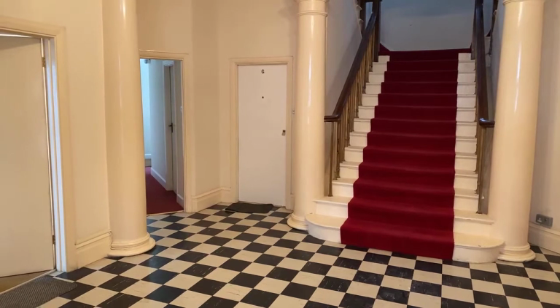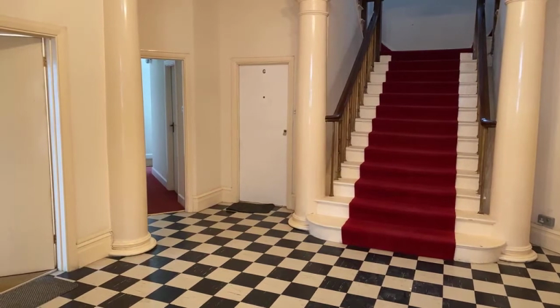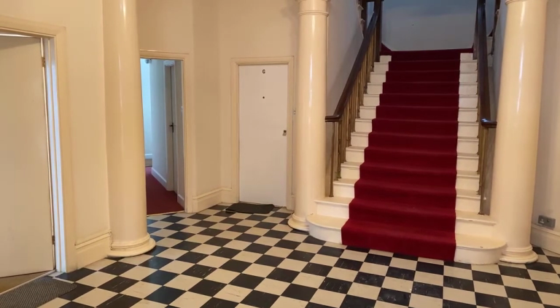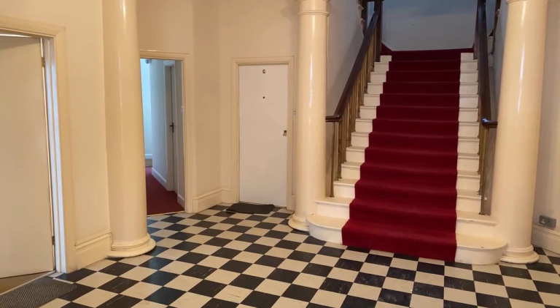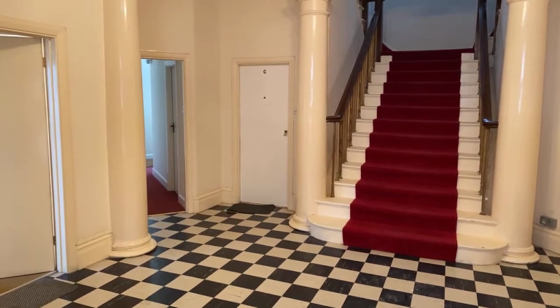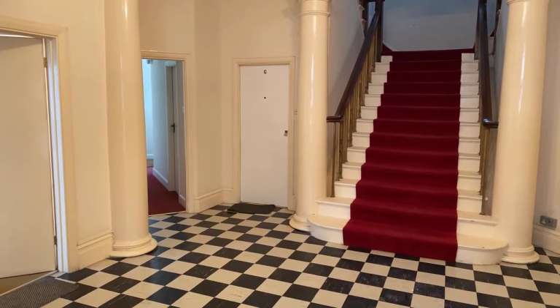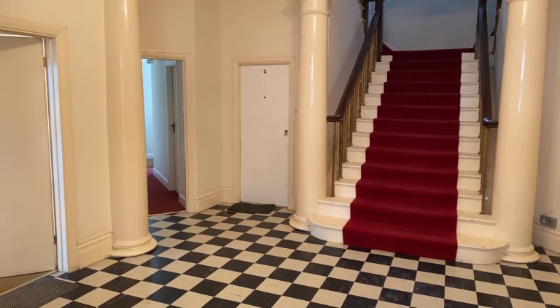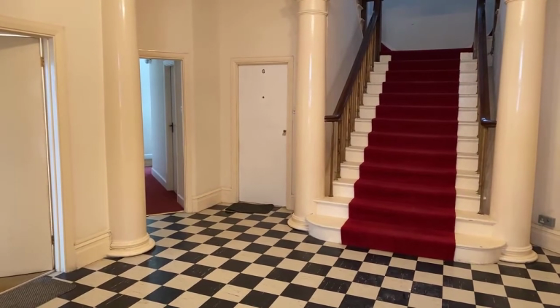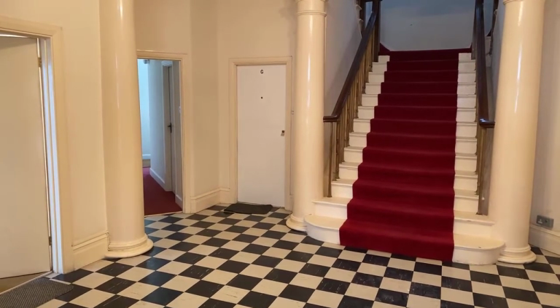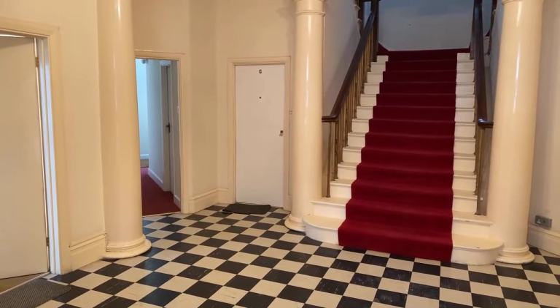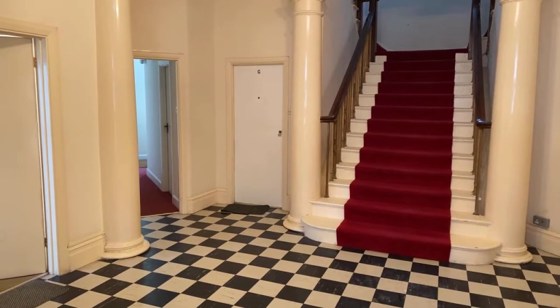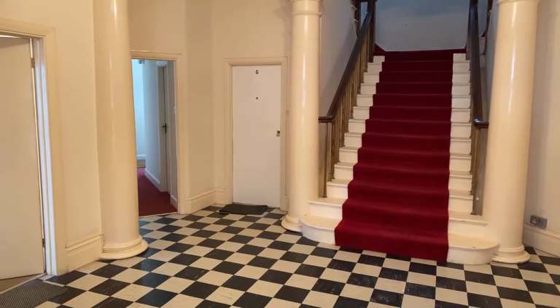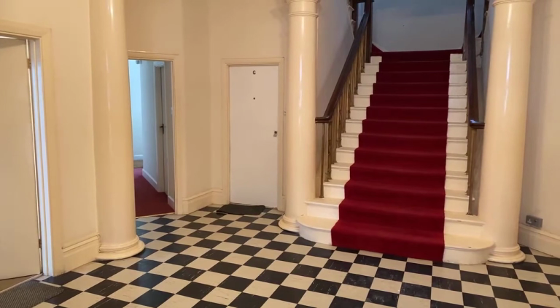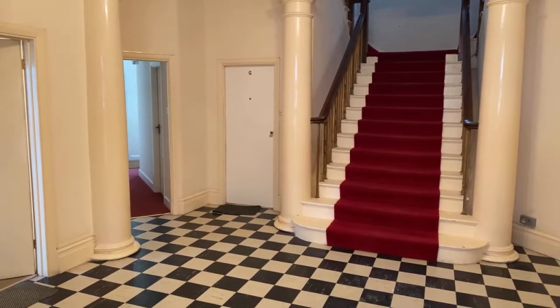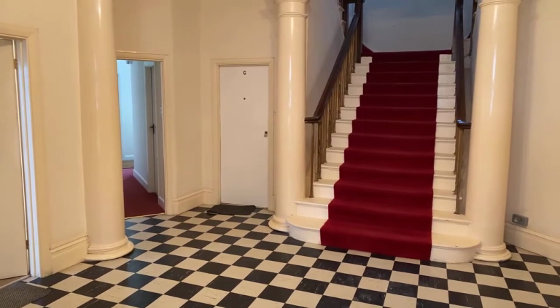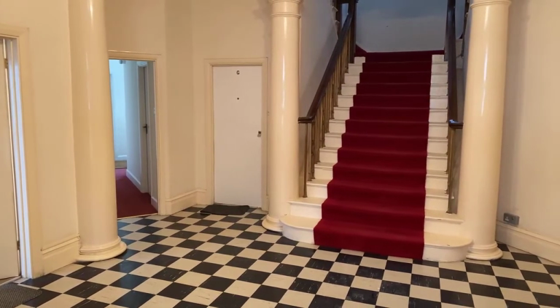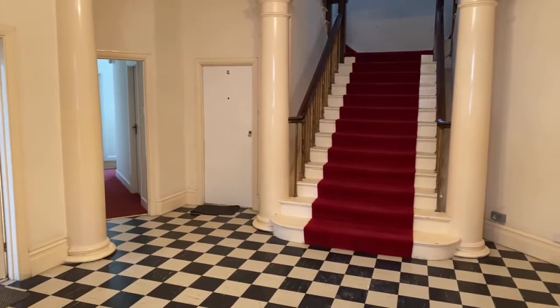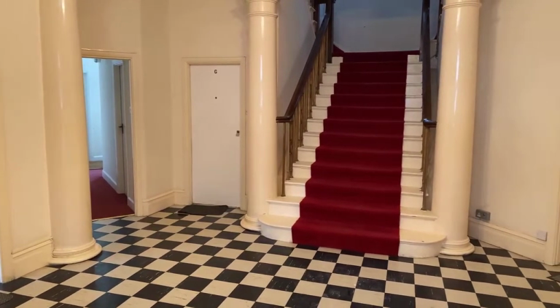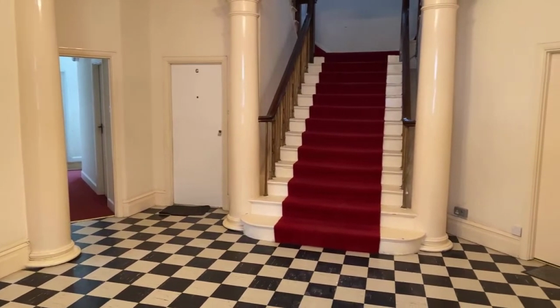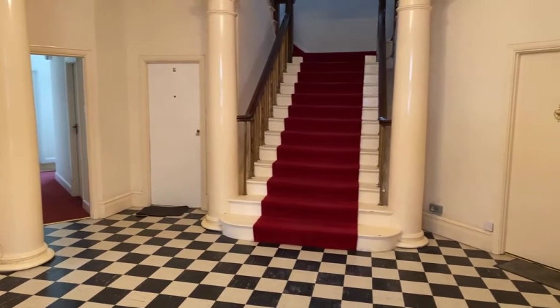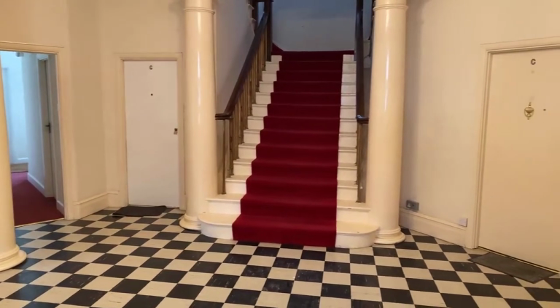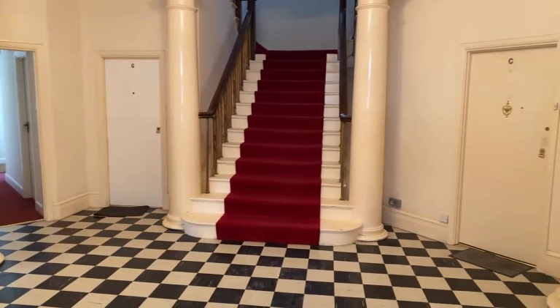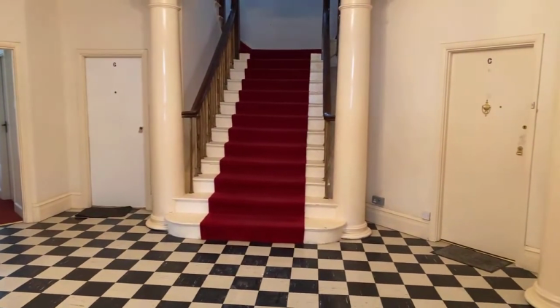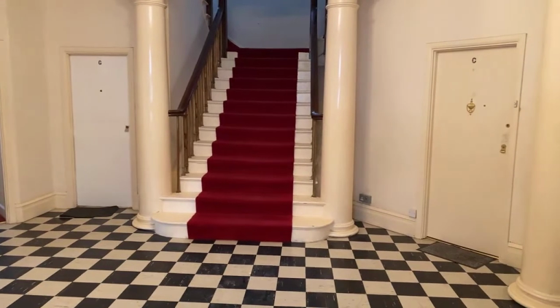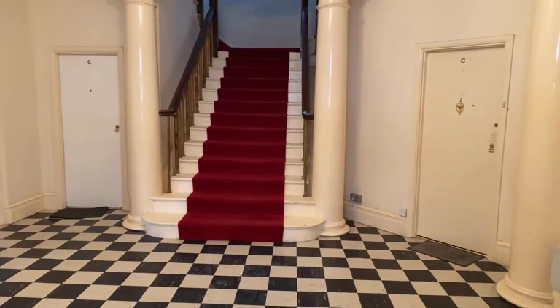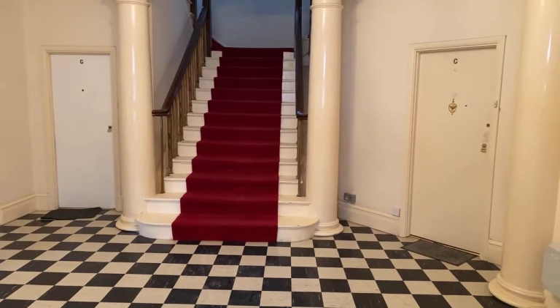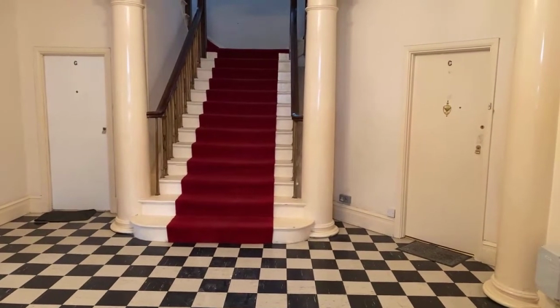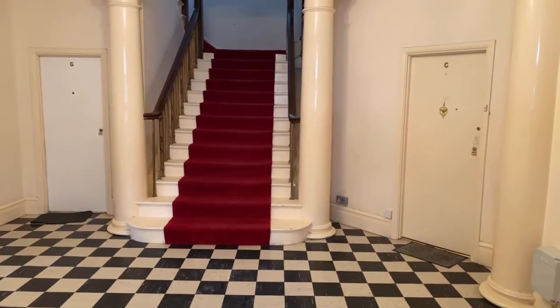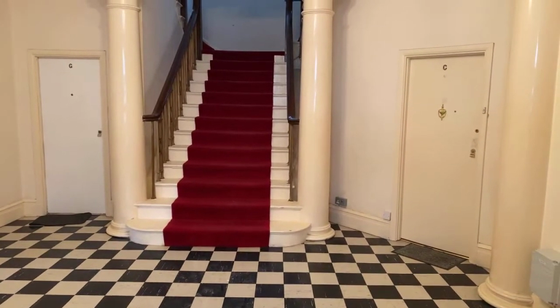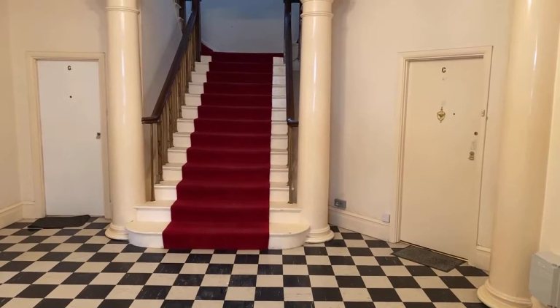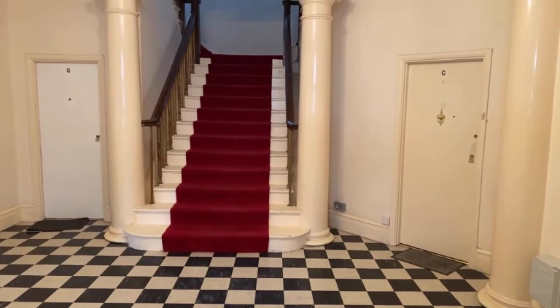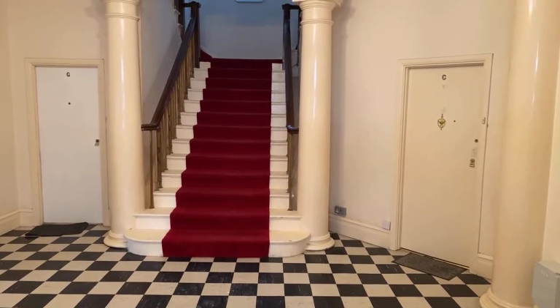Good afternoon, this is Adam from Oakwood Homes Estate Agency in Margate. Thank you for joining me today. We are going to be having a look at Flat A, Goodwin Court, located on Palm Bay Avenue, just across the road from the seafront.